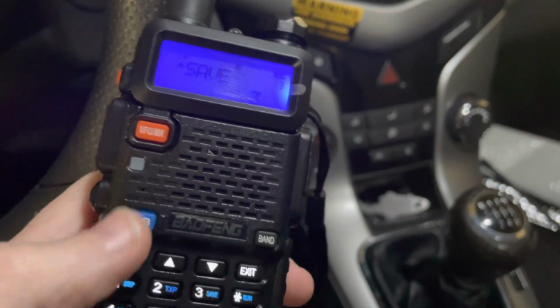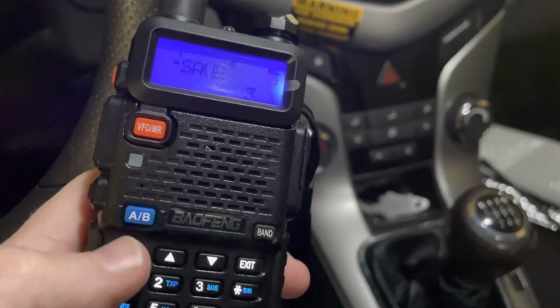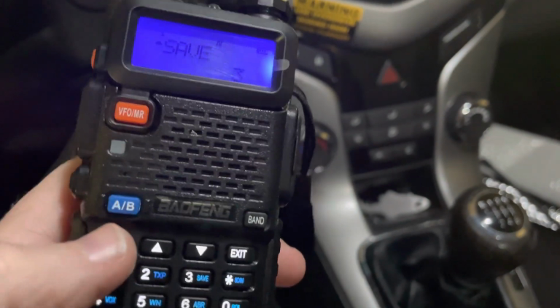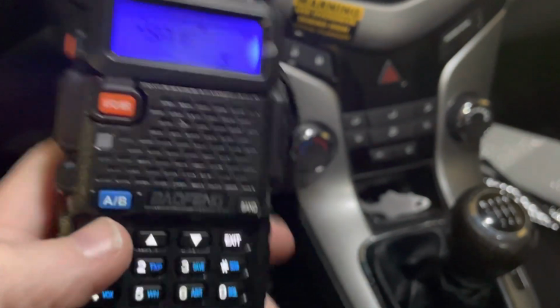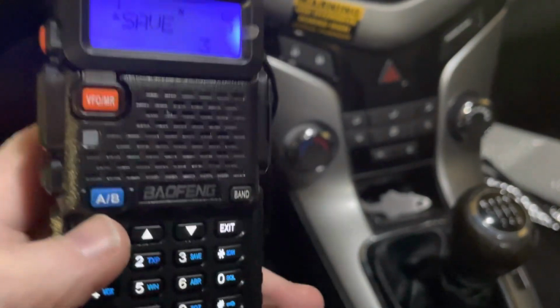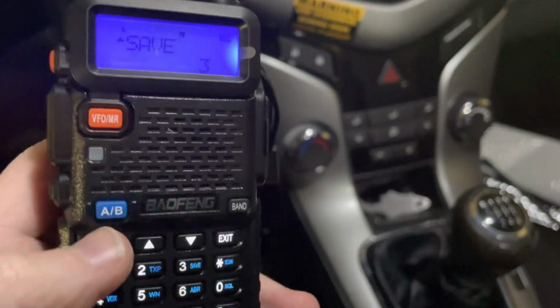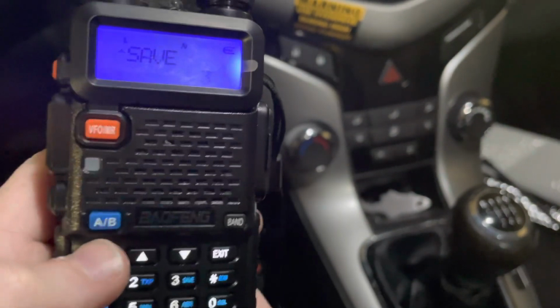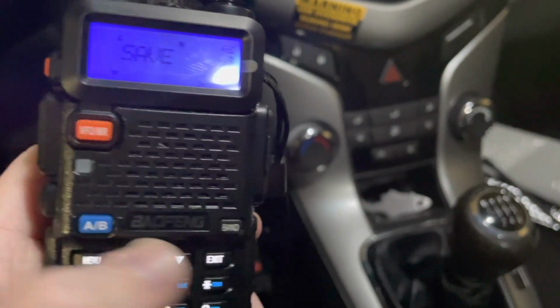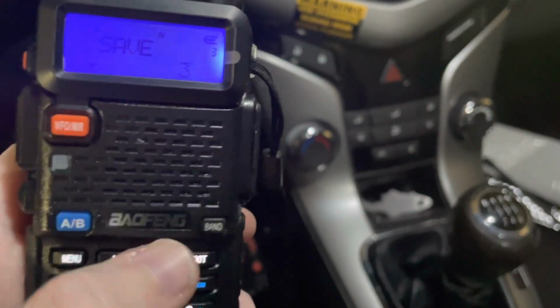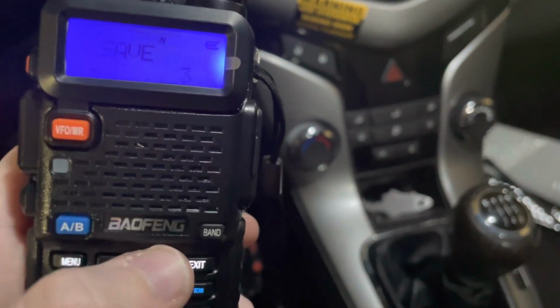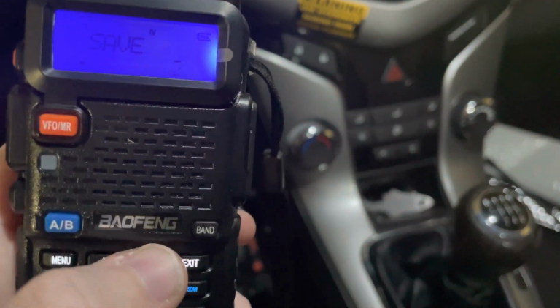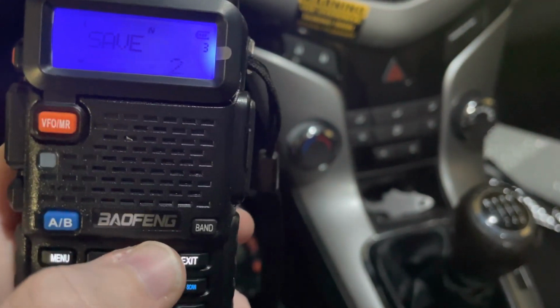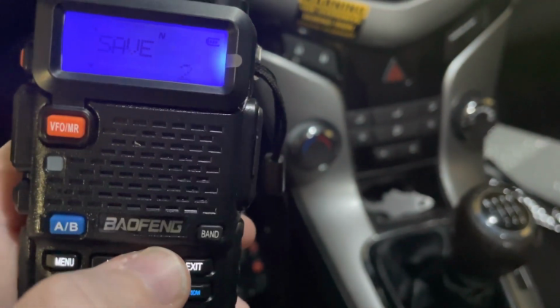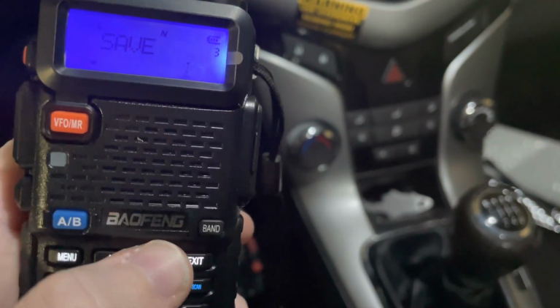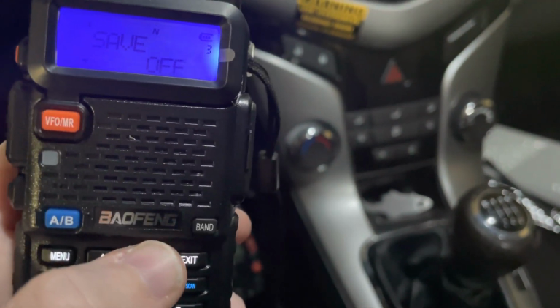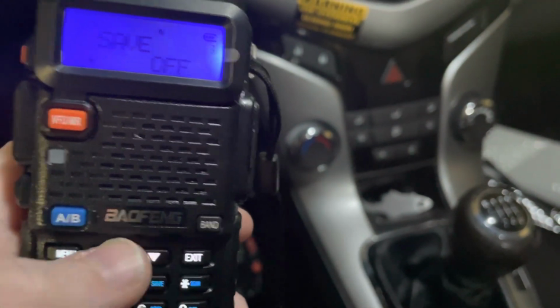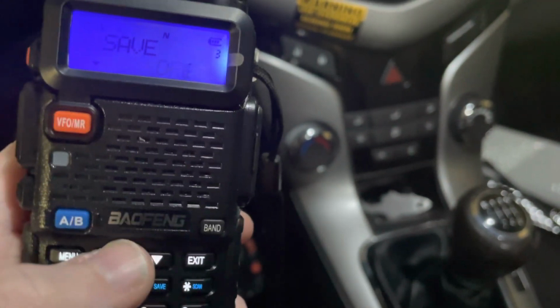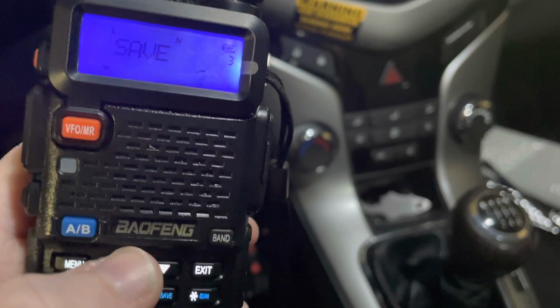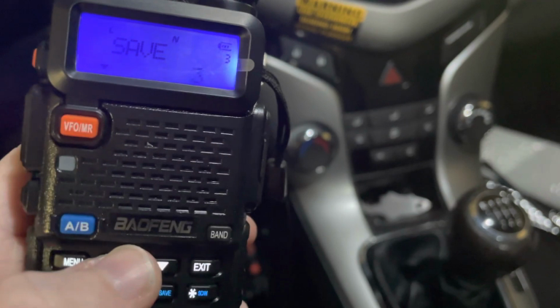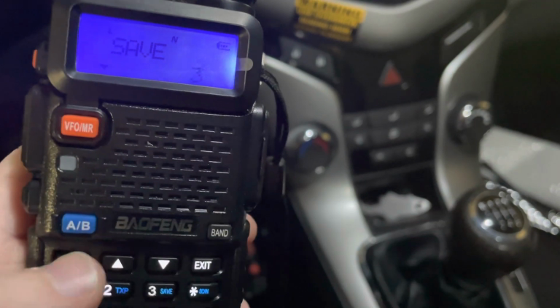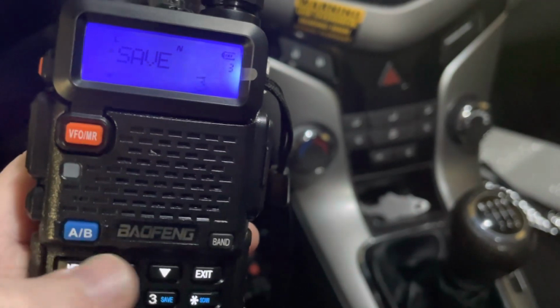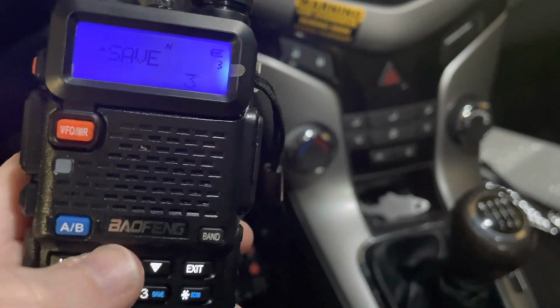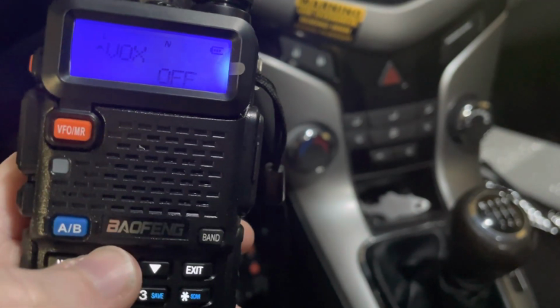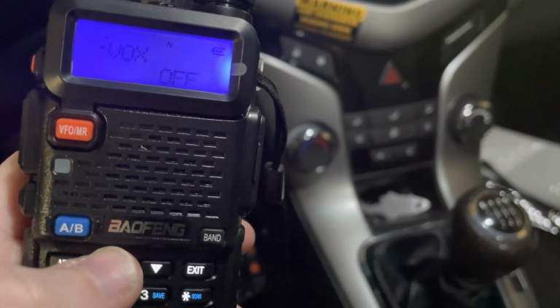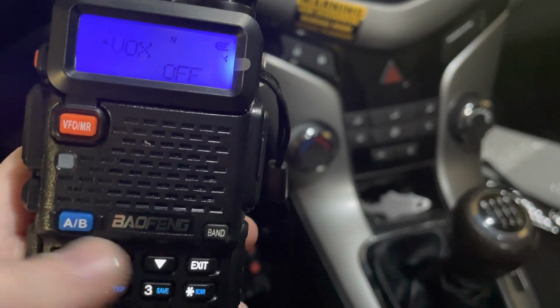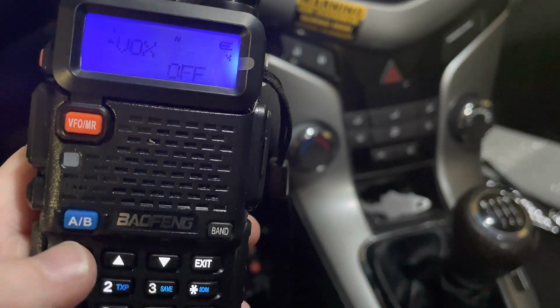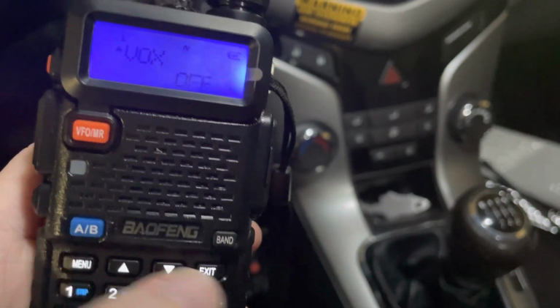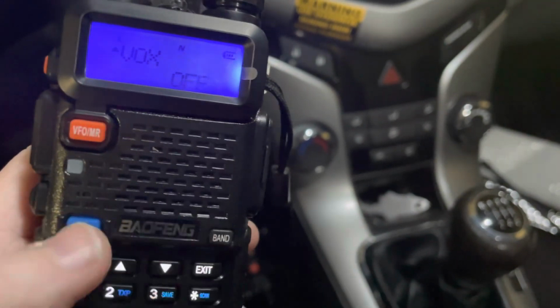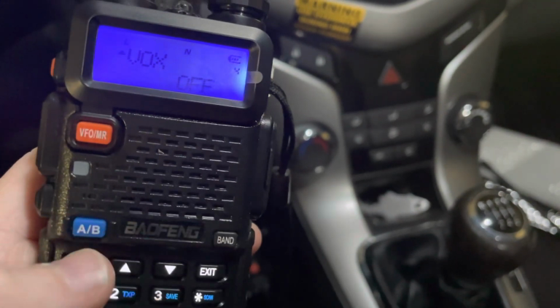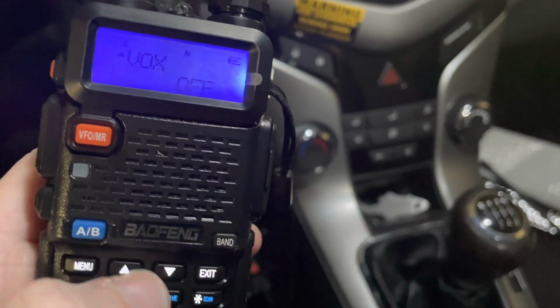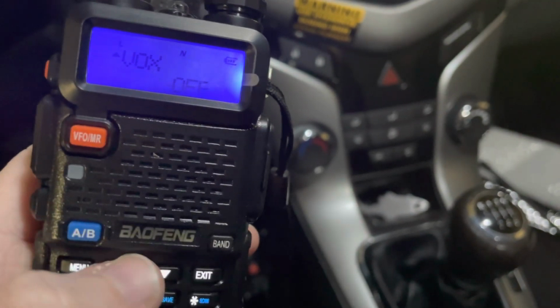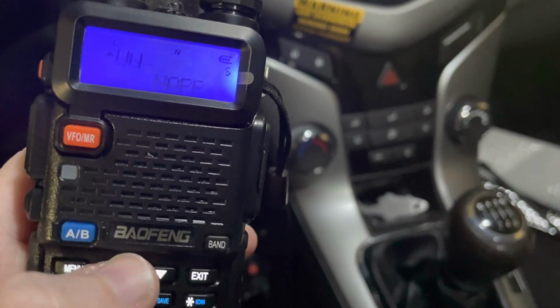Save is the battery saver — it's usually best left at 3. VOX is voice activated switch.